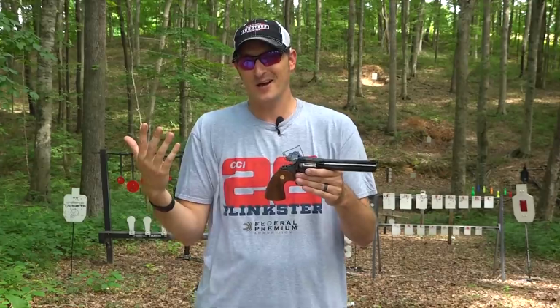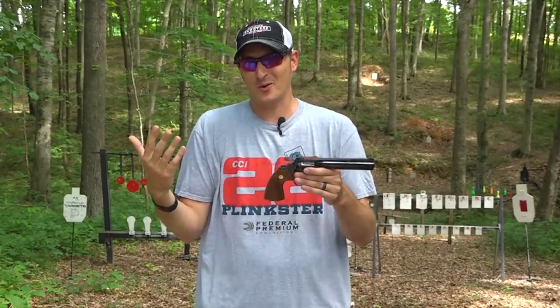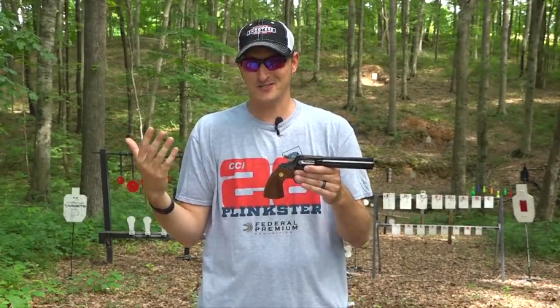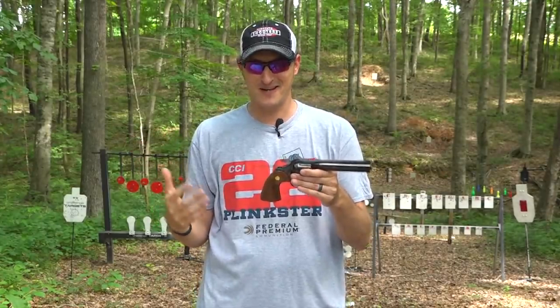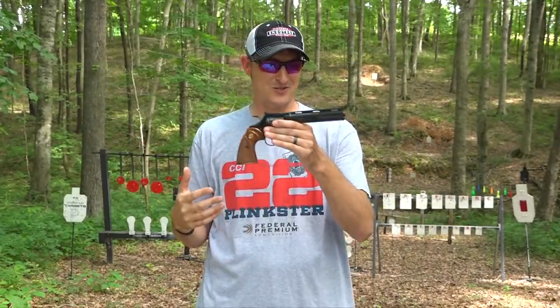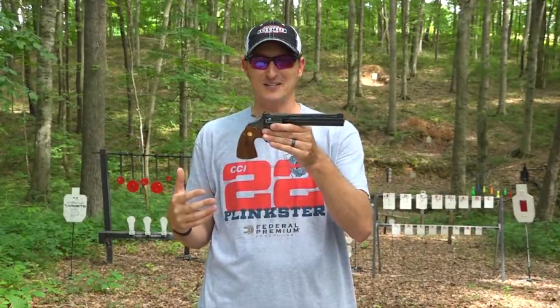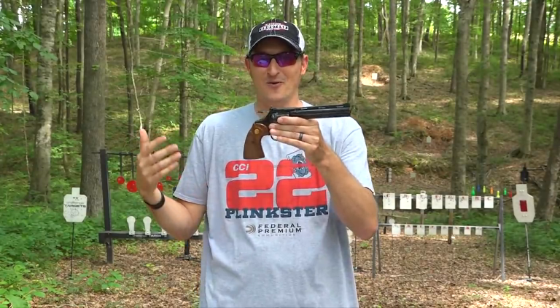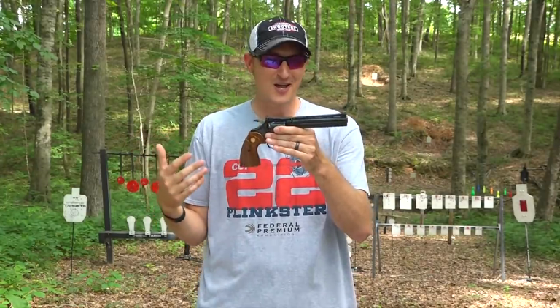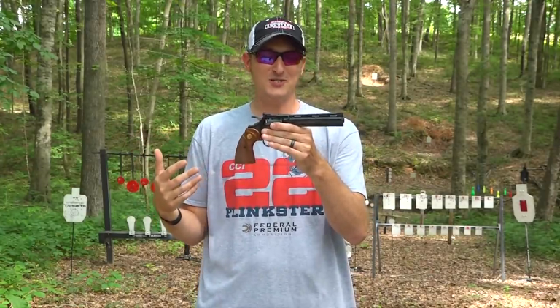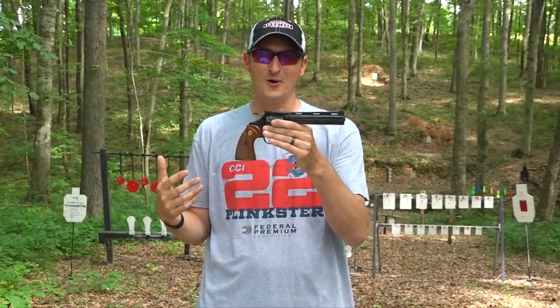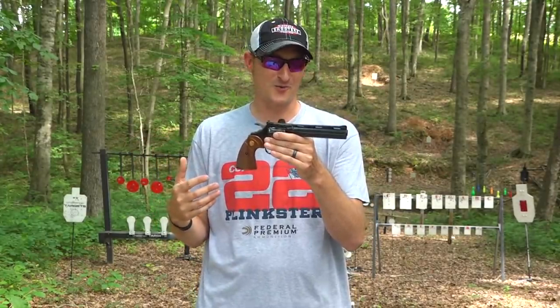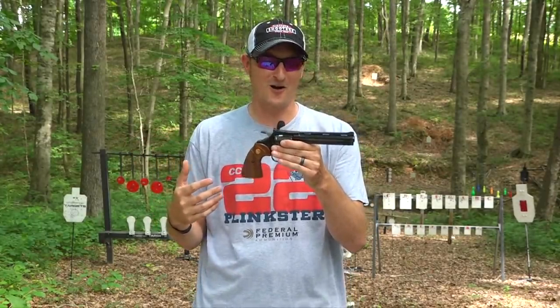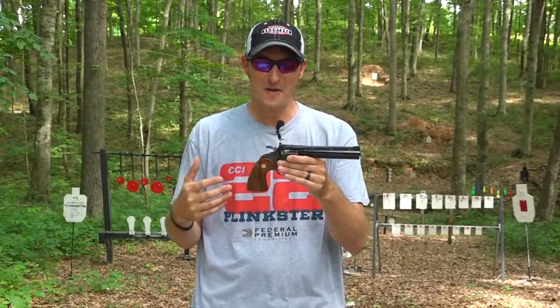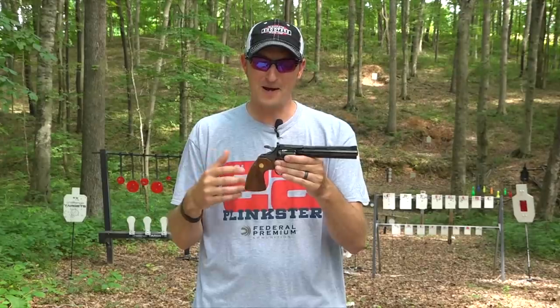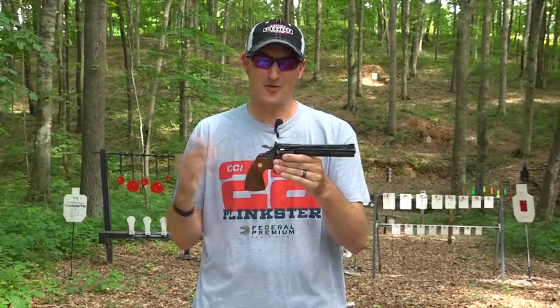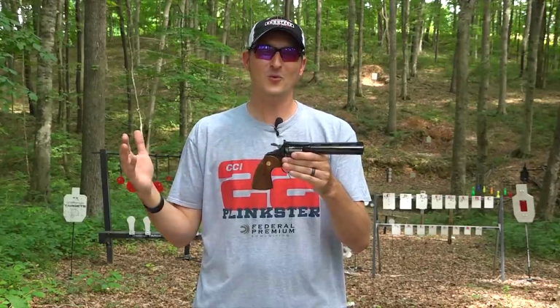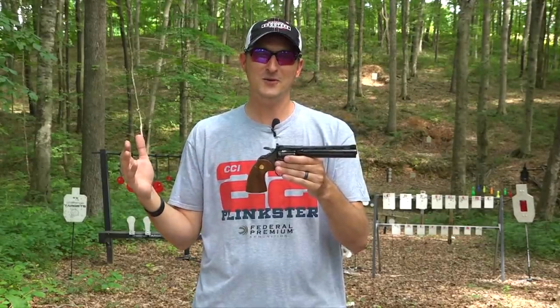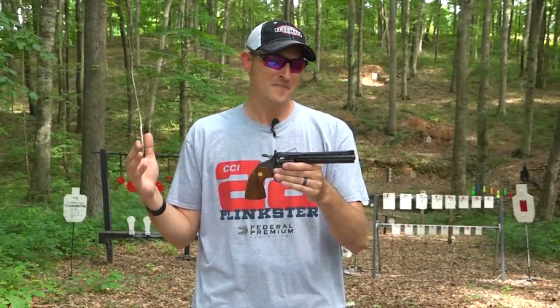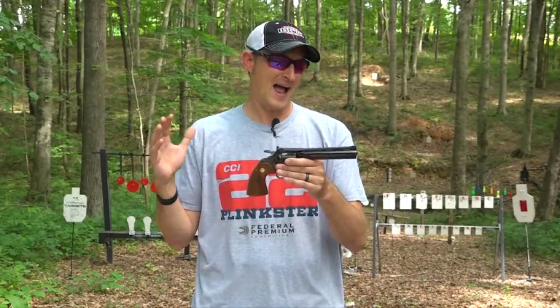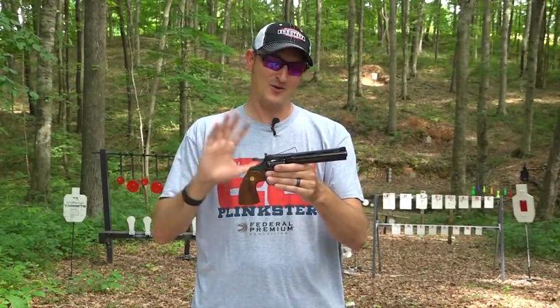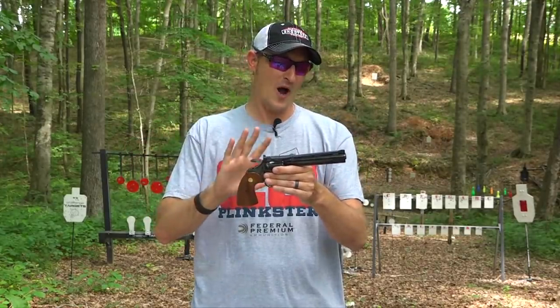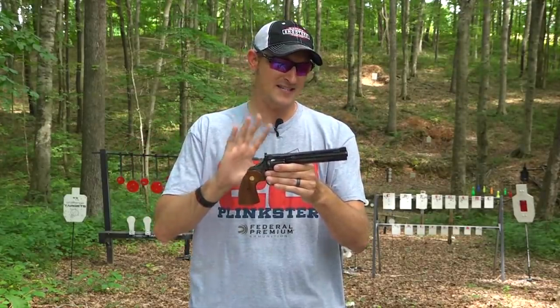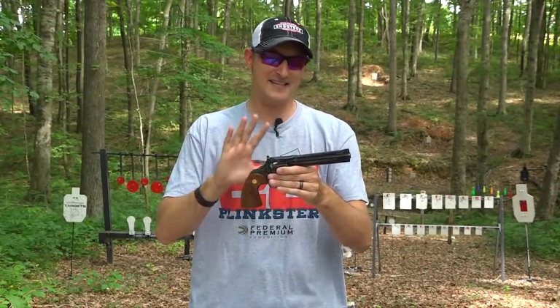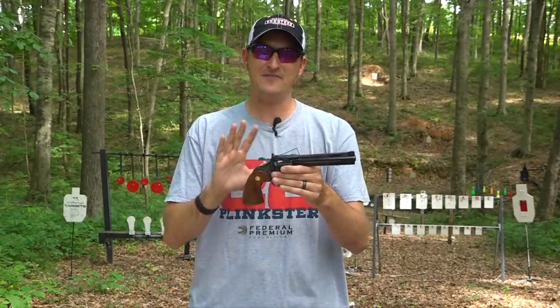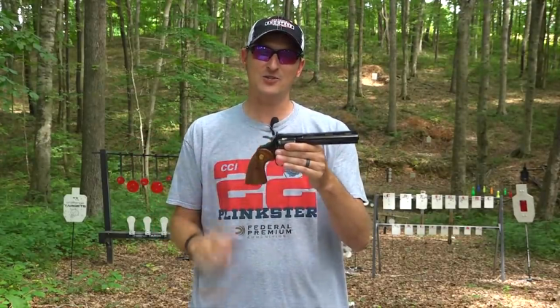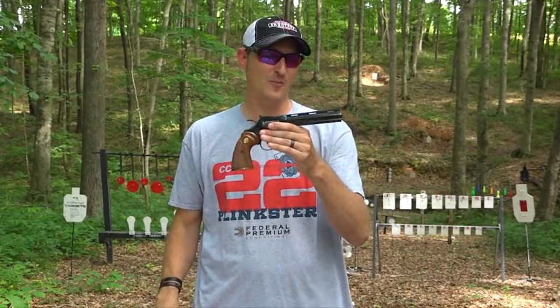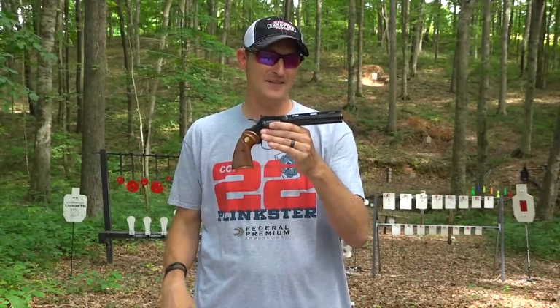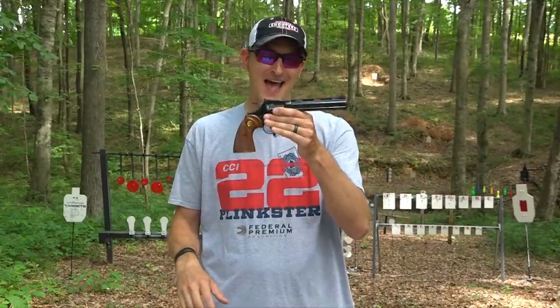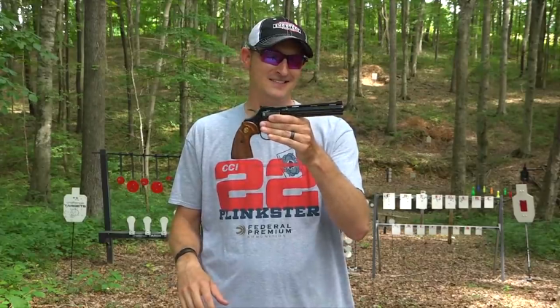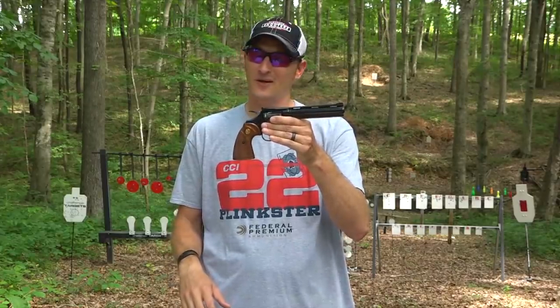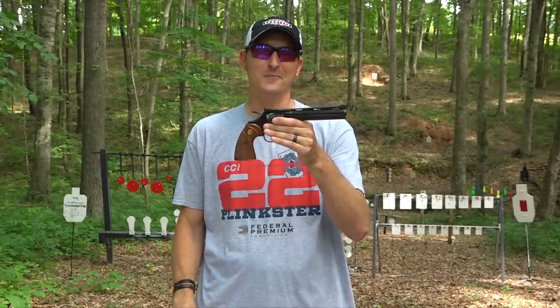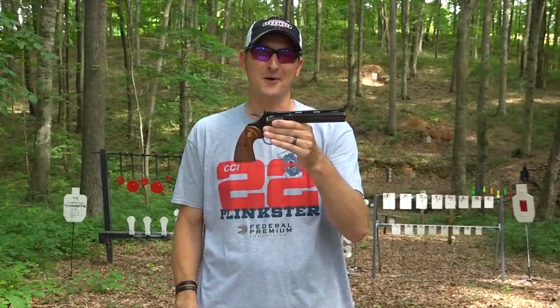You're probably asking yourself one question right about now — I spent over $2,200 for a revolver — but with all 22s, there's one test I have to make sure it will pass, and that's... will it split a playing card?